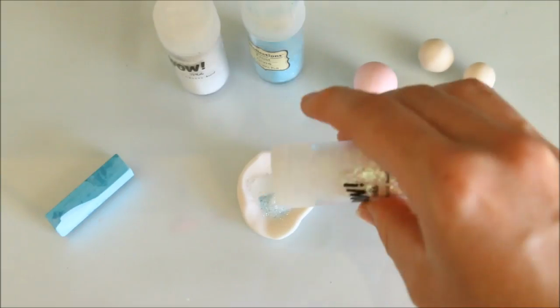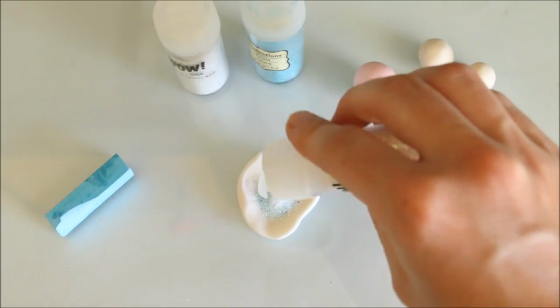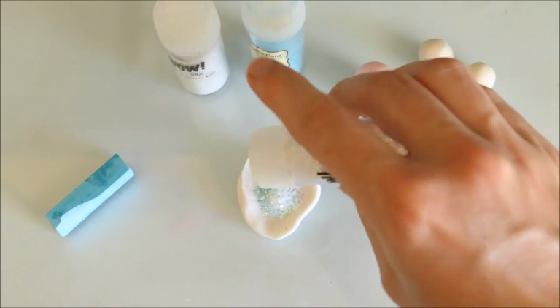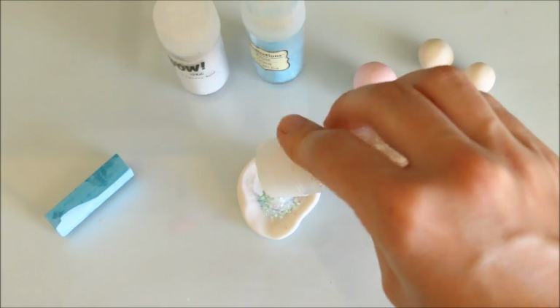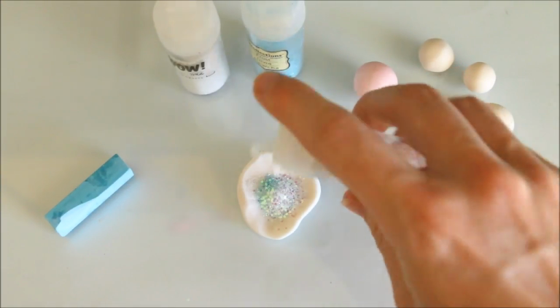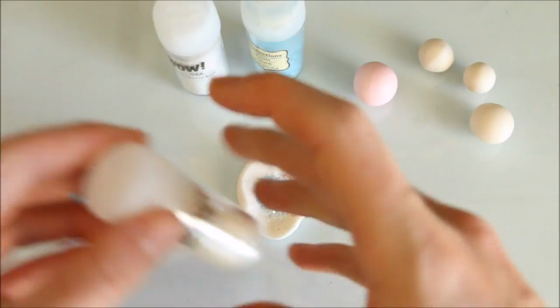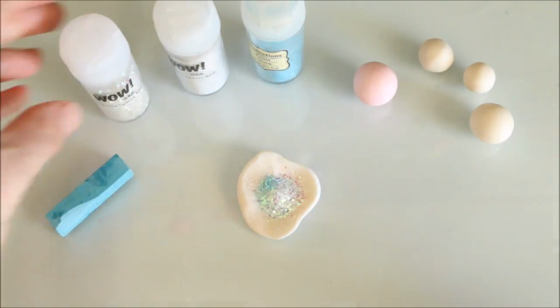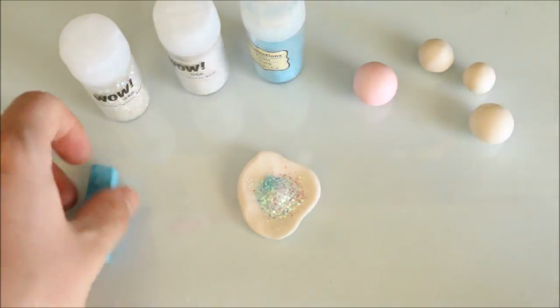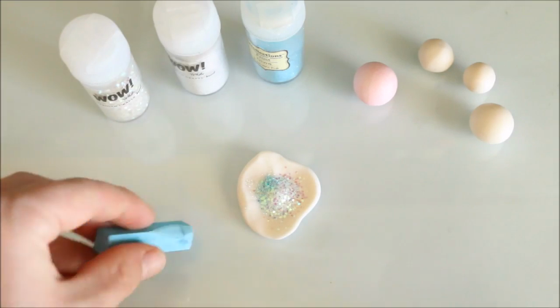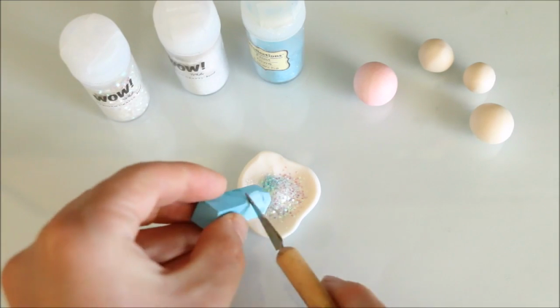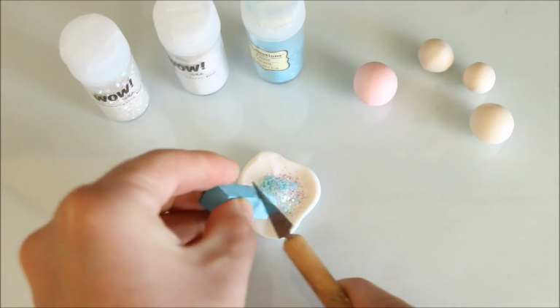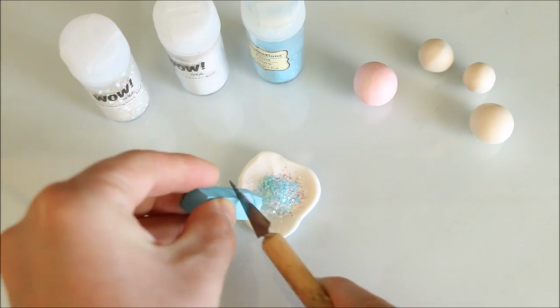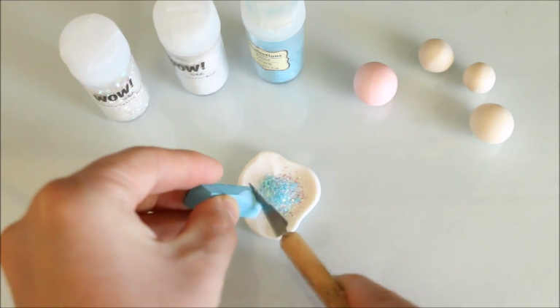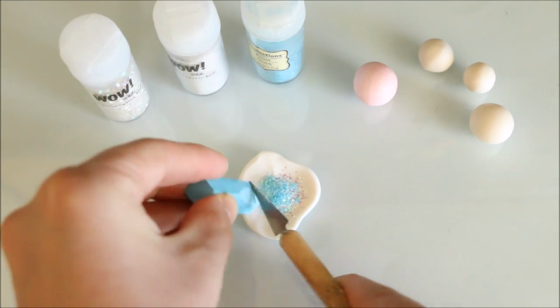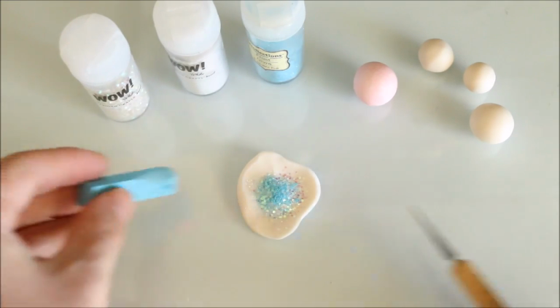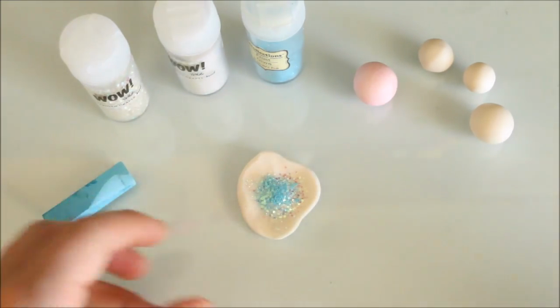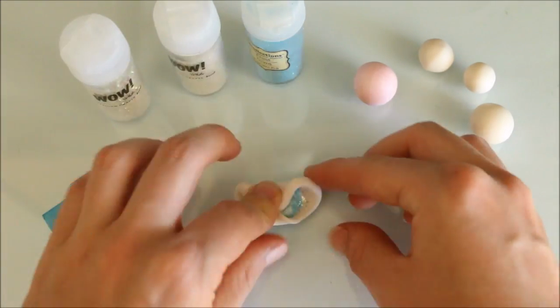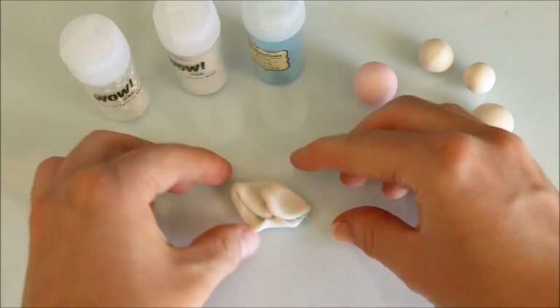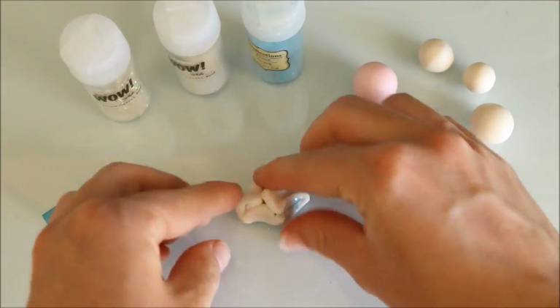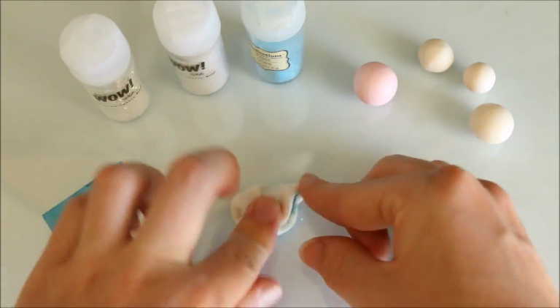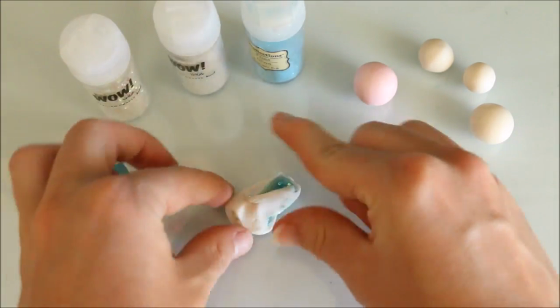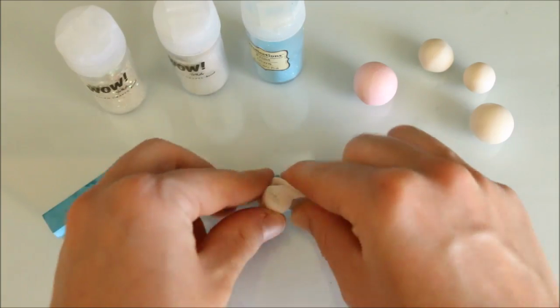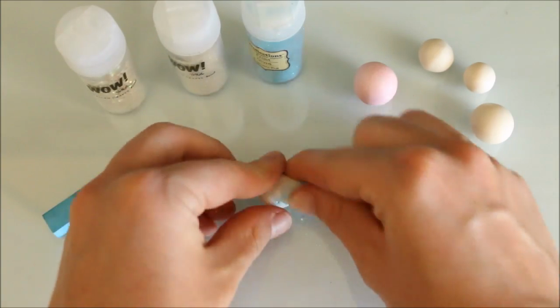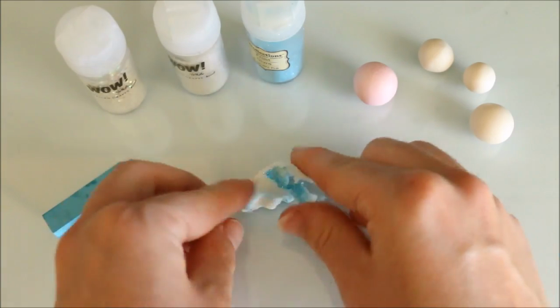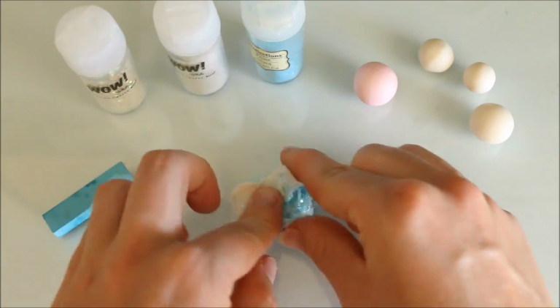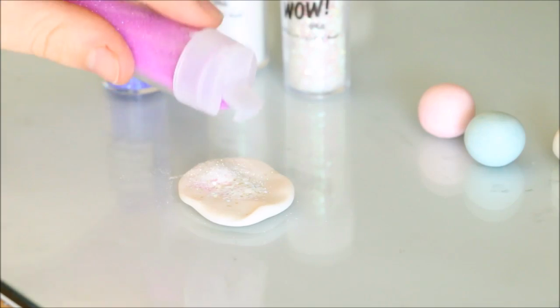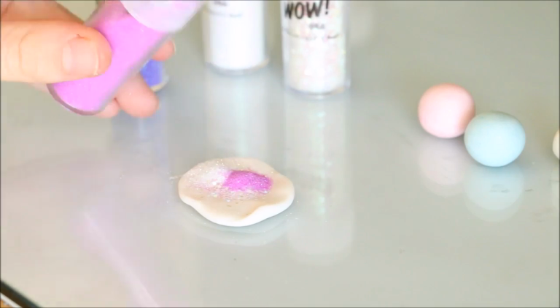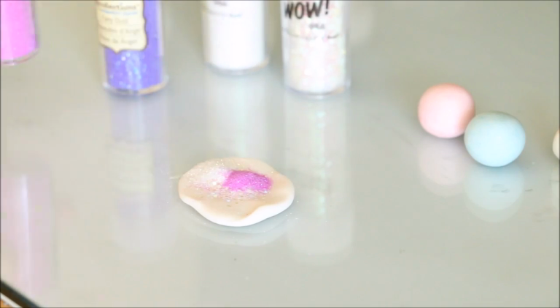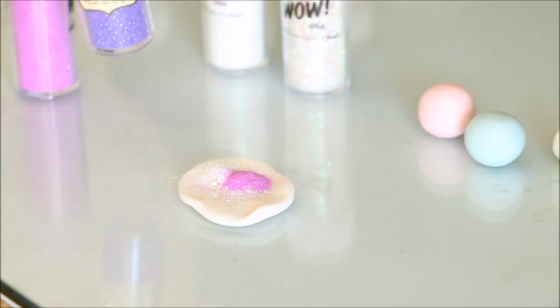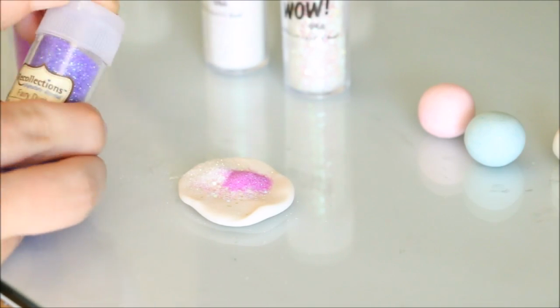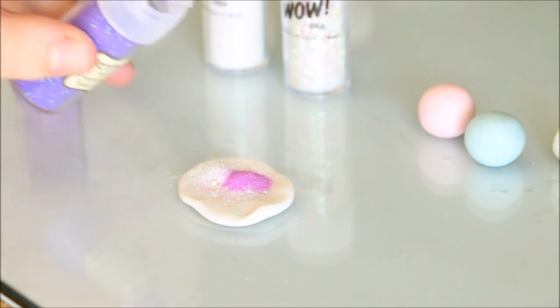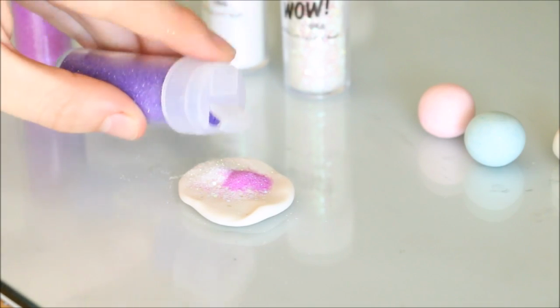Now just repeat these steps with all the other colors you want to use. I used the larger sections of clay for the pink, blue, and purple — so they were my main 3 colors — and then the smaller ones are used for the yellow and the white.